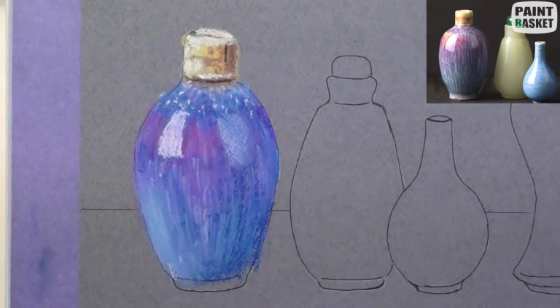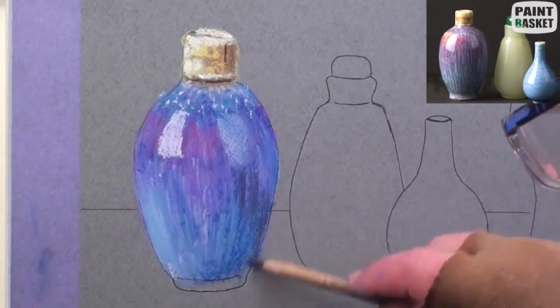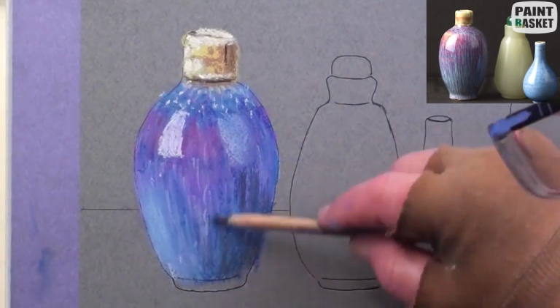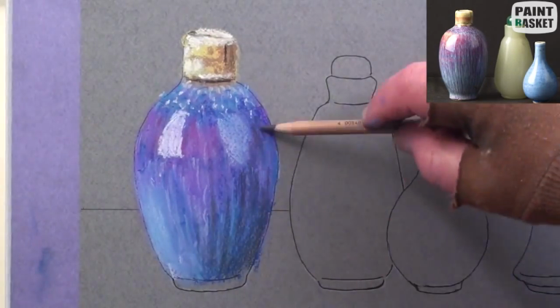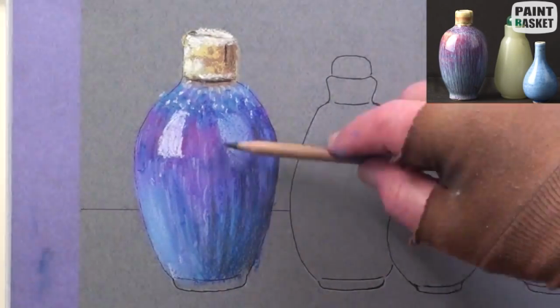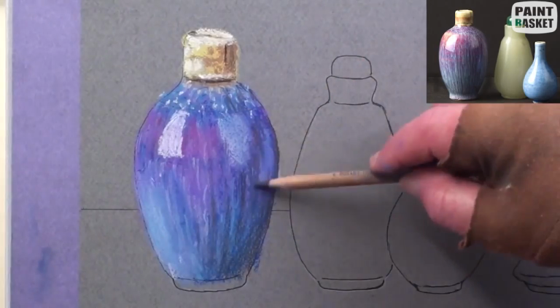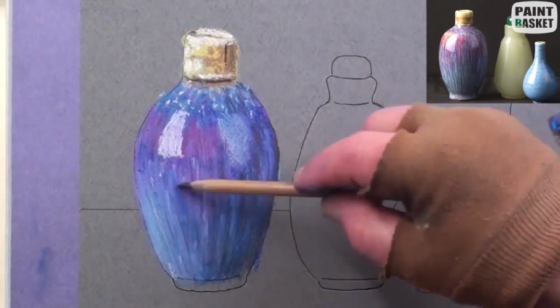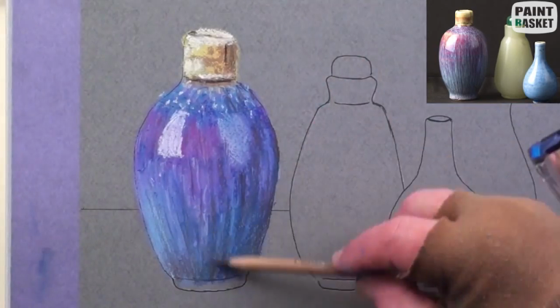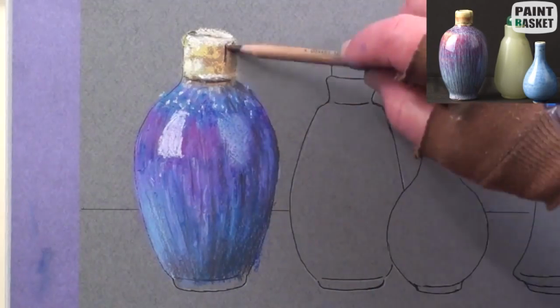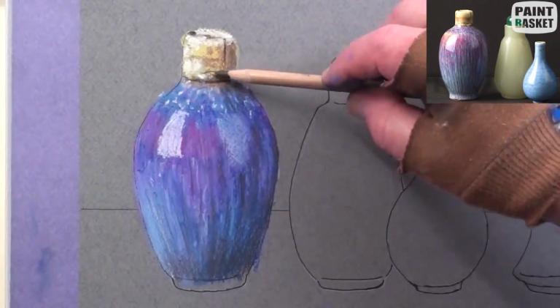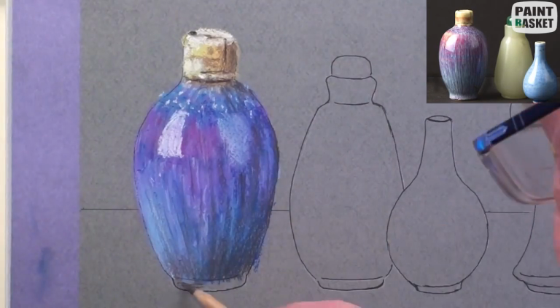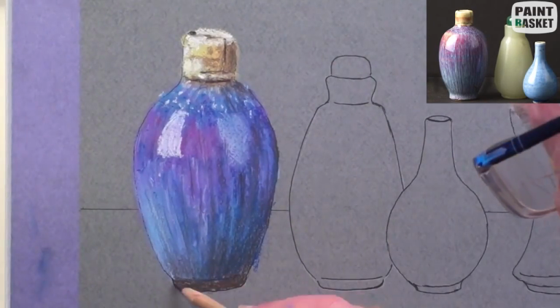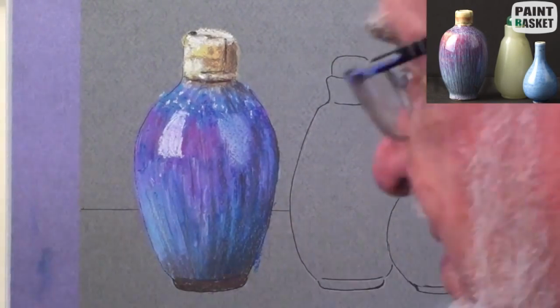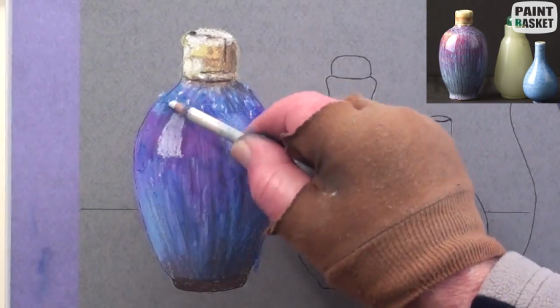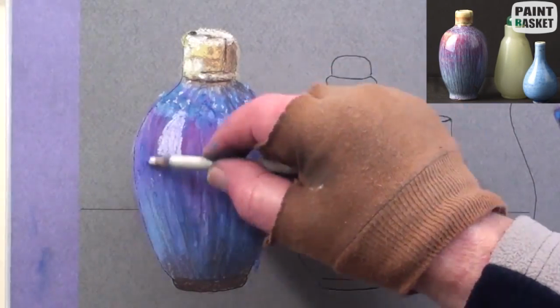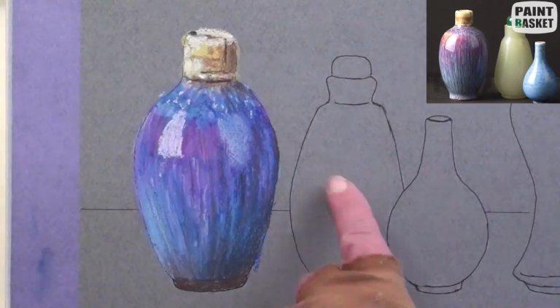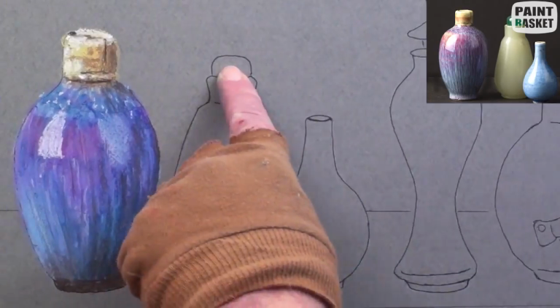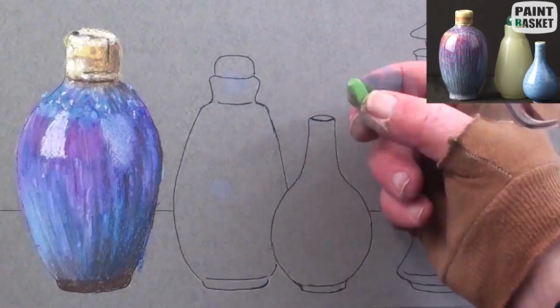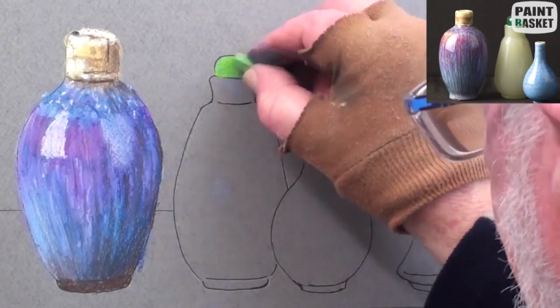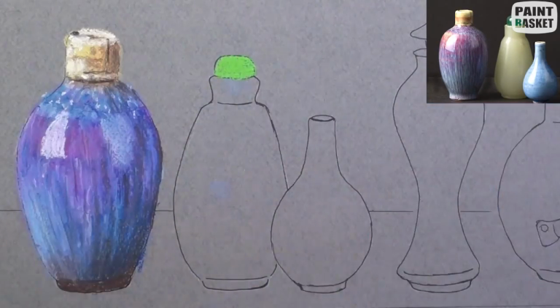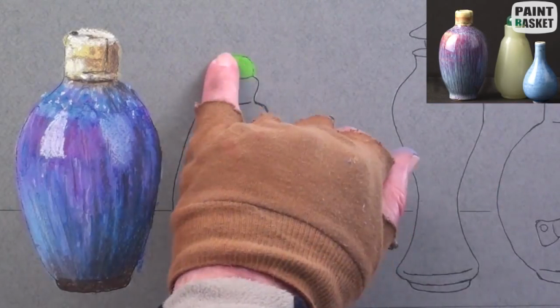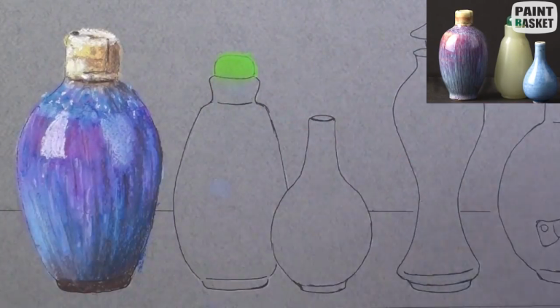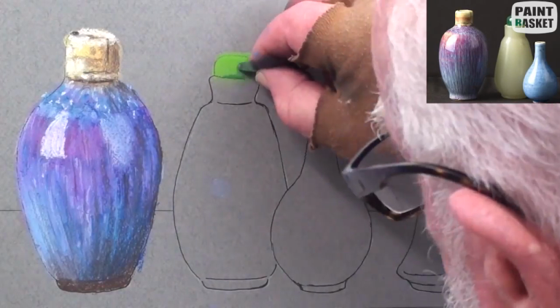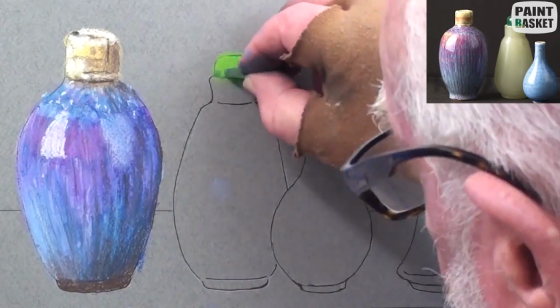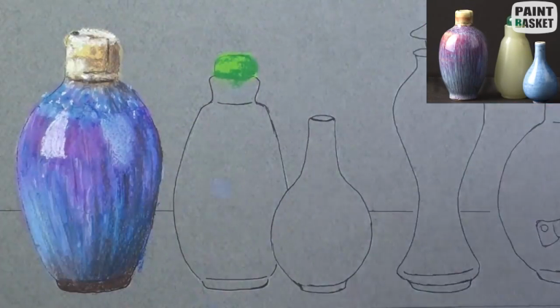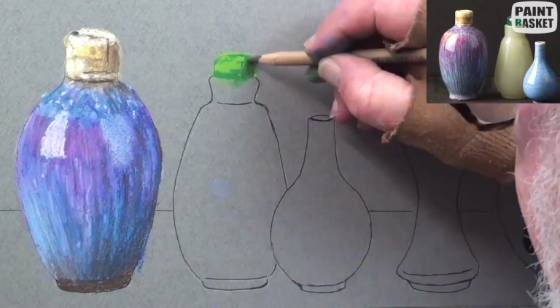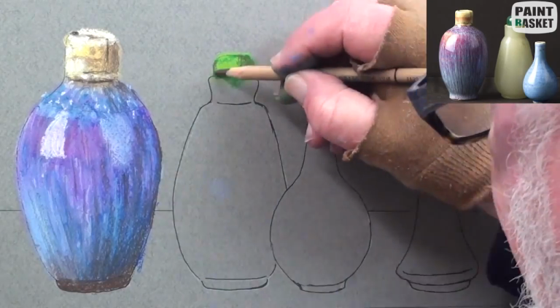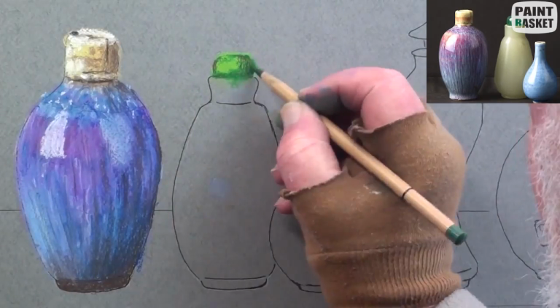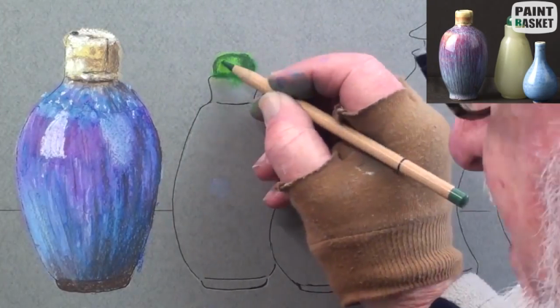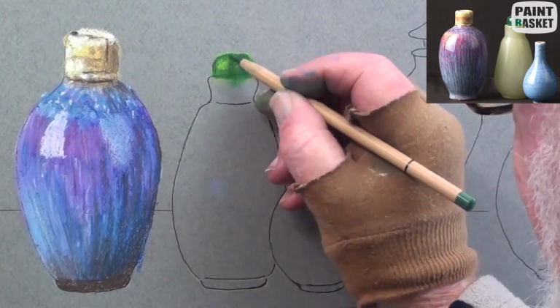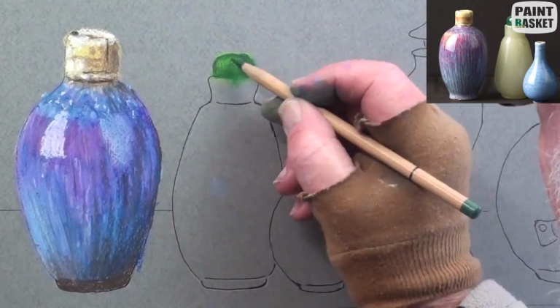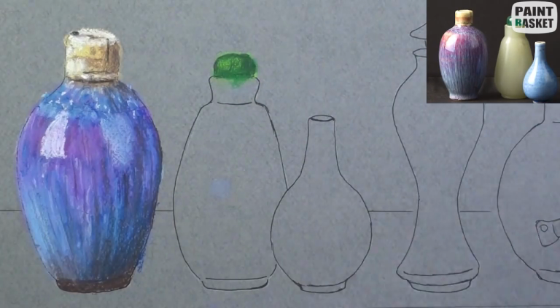With a very dark blue pencil, work in the darkest shadows. Now, for the yellow bottle, add some very light yellow-green for the plug and the shadow with the dark green pencil.